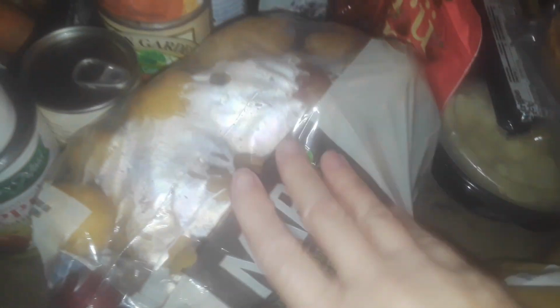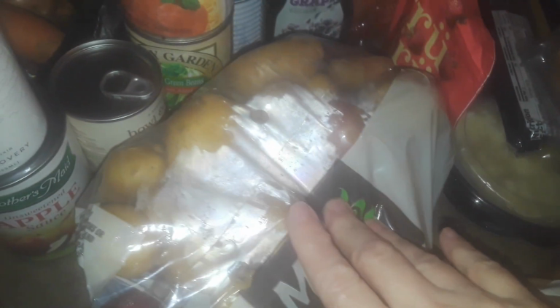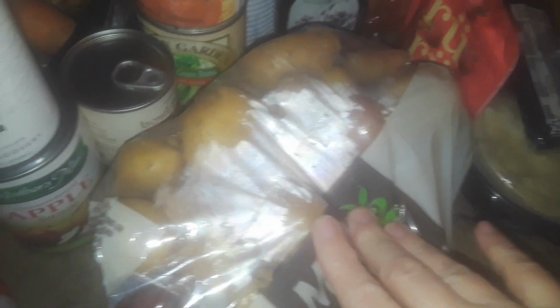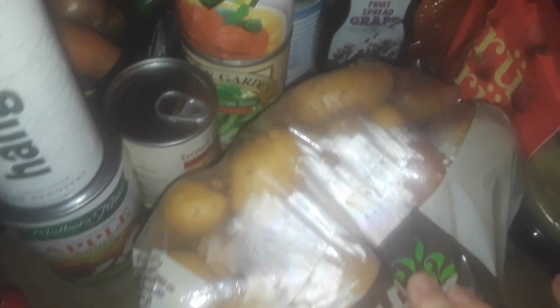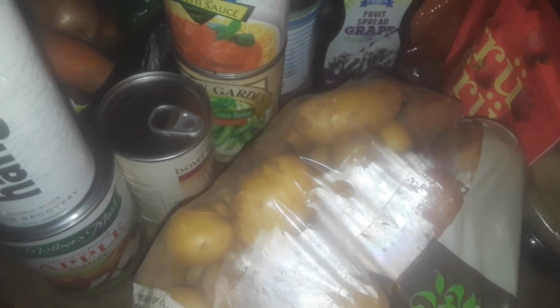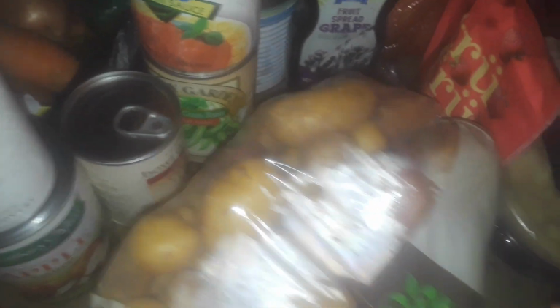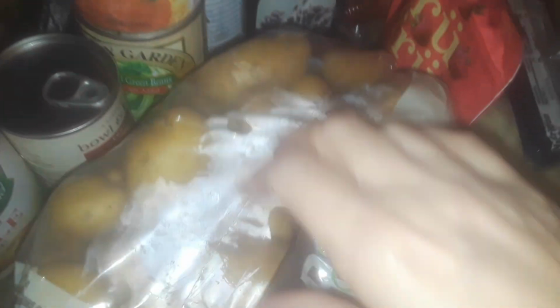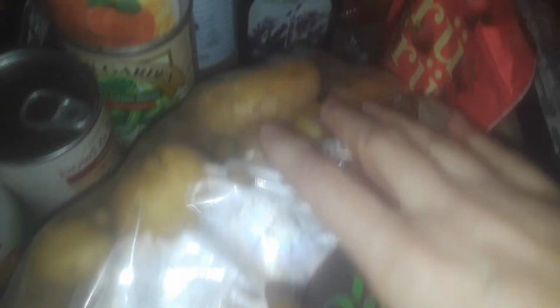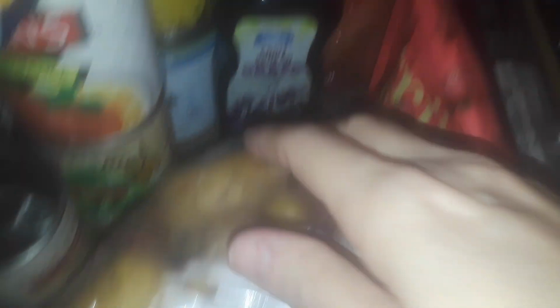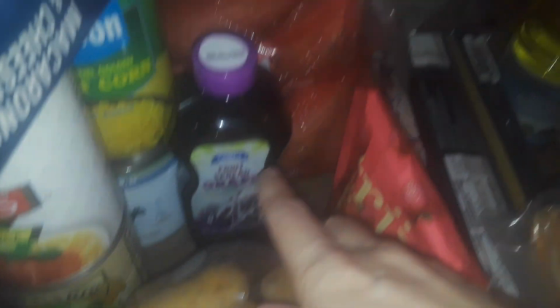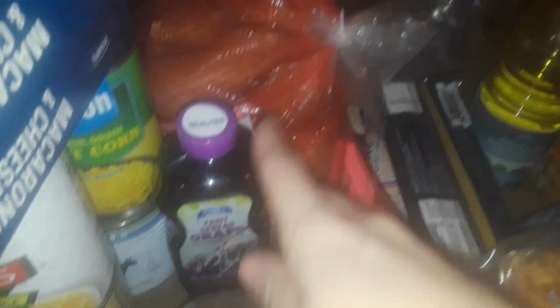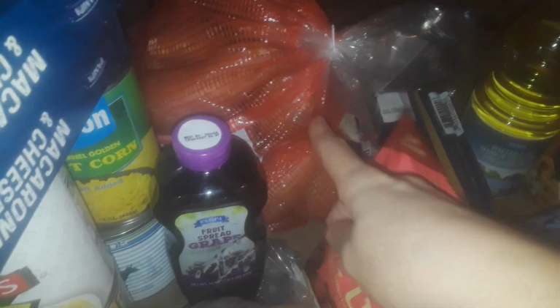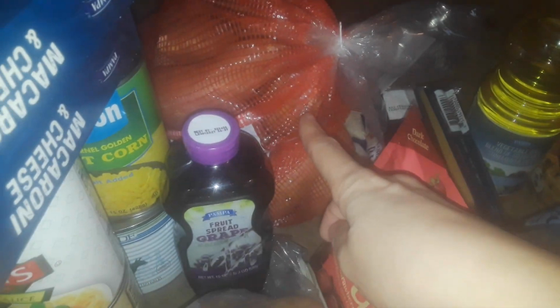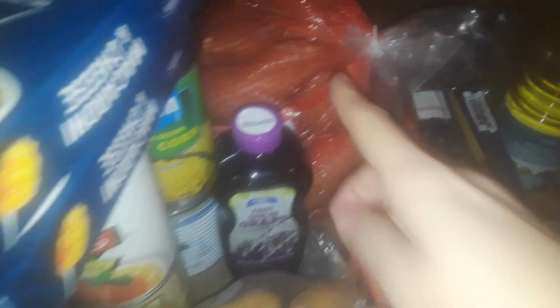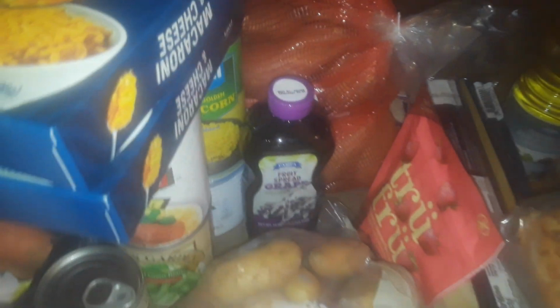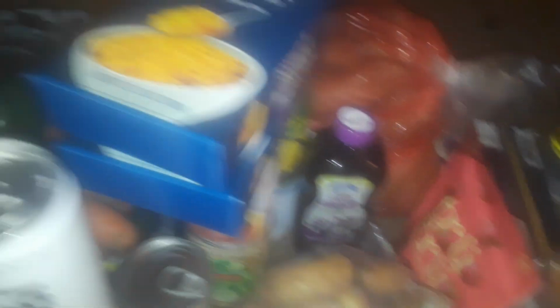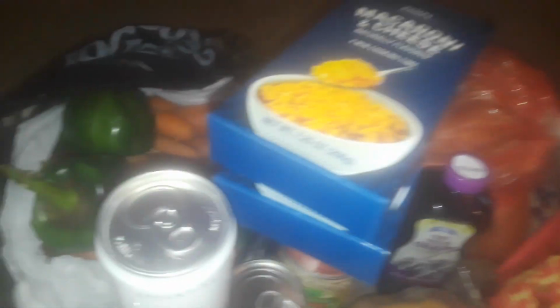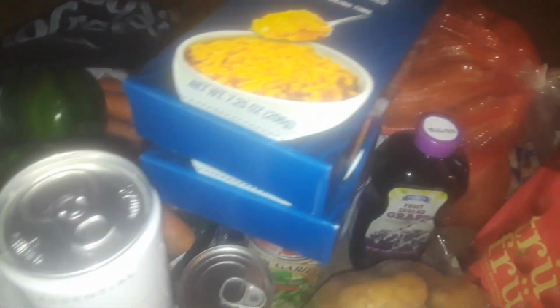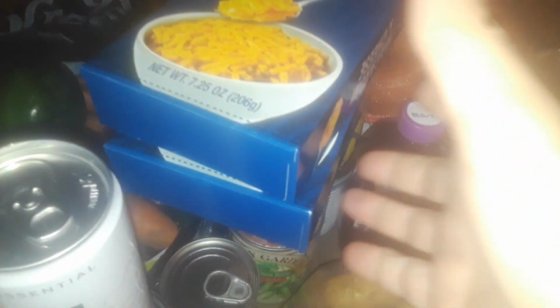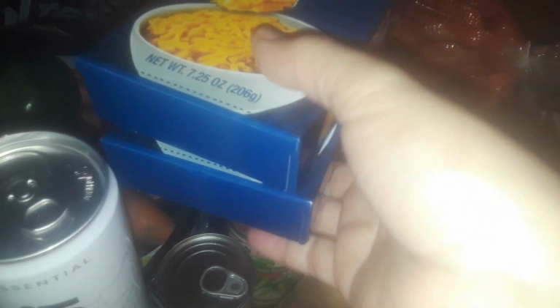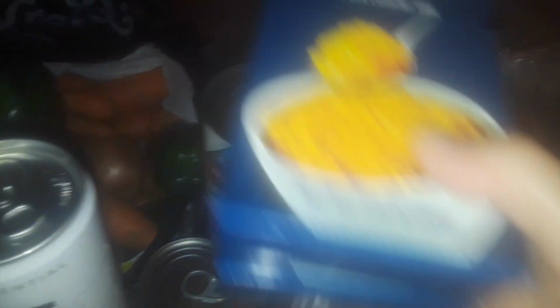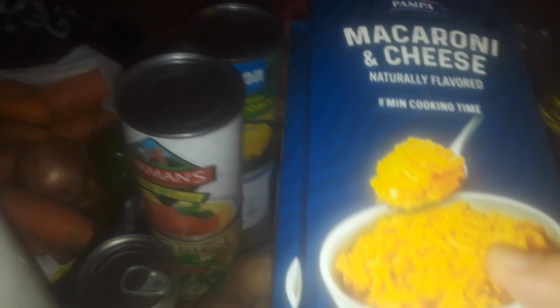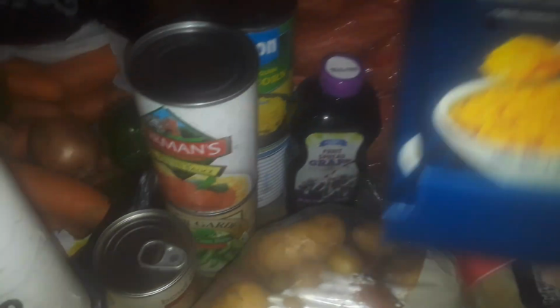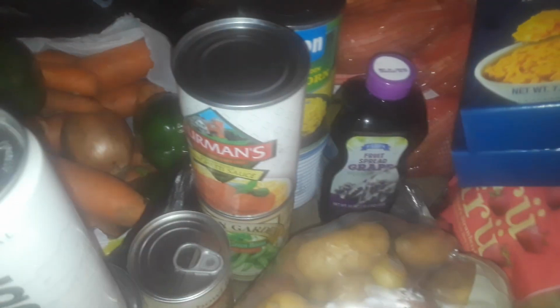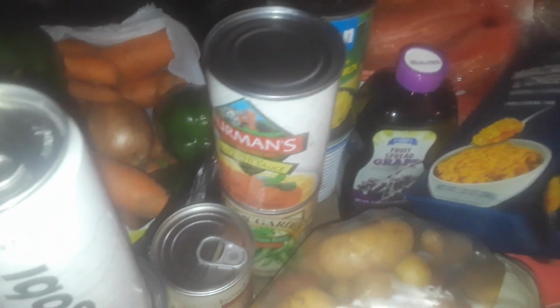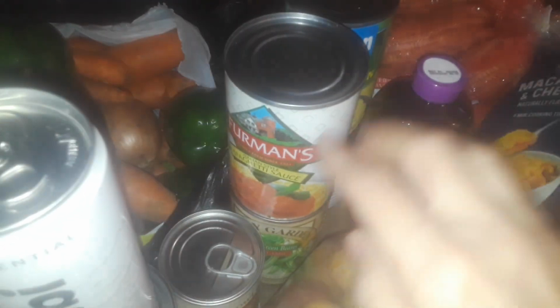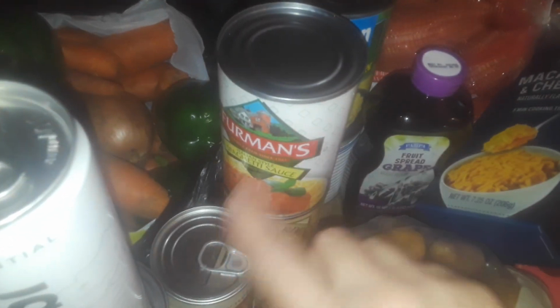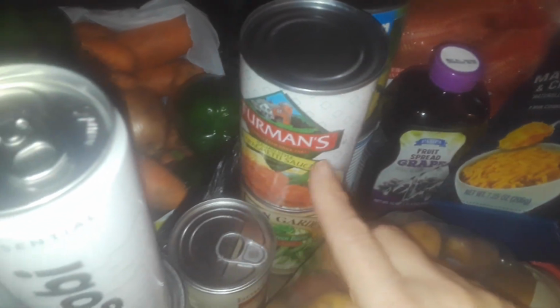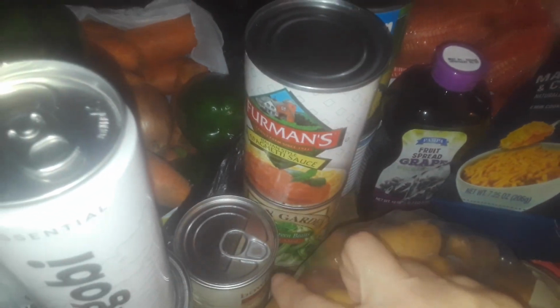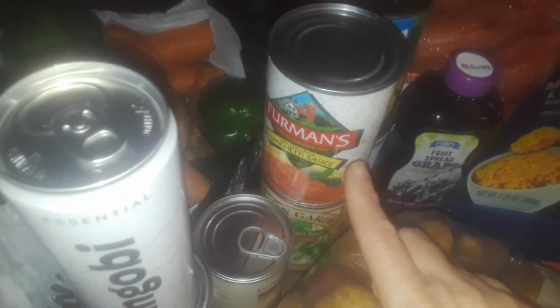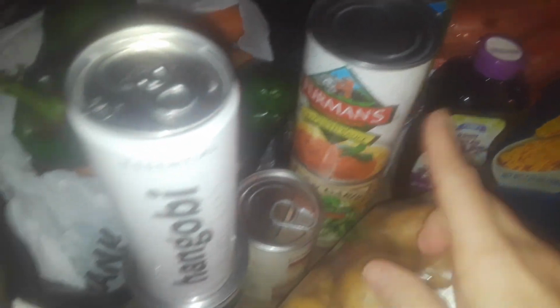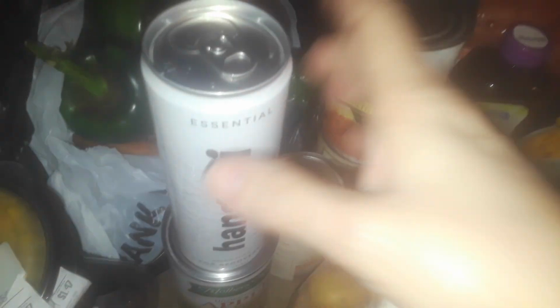They gave me a whole bunch of stuff — I got a thing of potatoes, some grape jelly, two bags of sweet potatoes. I also got two things of generic mac and cheese. And a whole bunch more canned goods, different kinds.